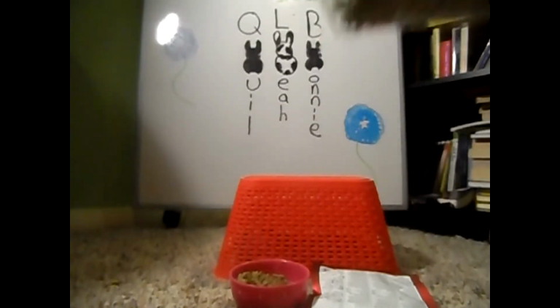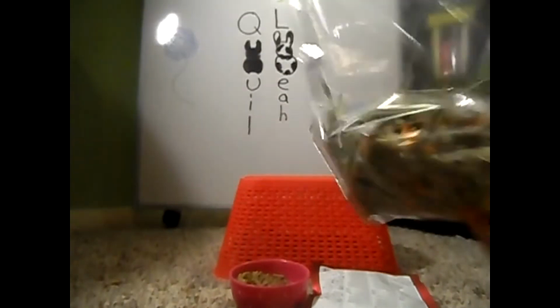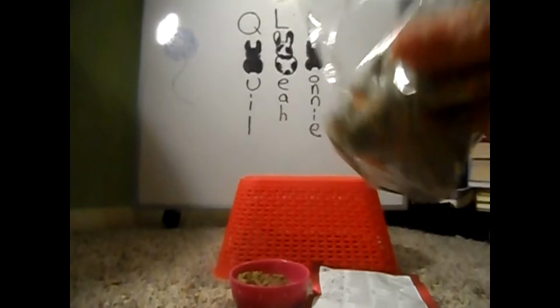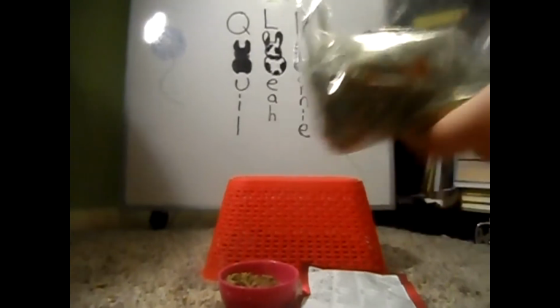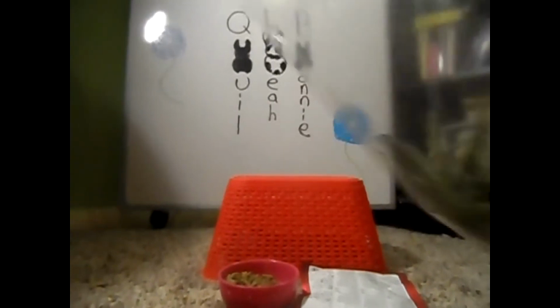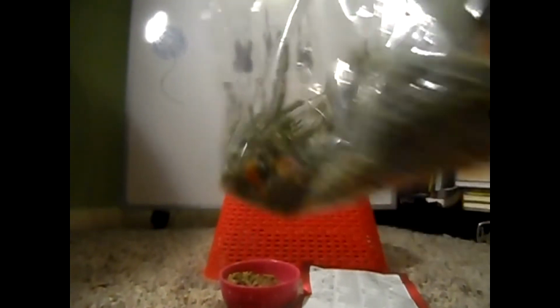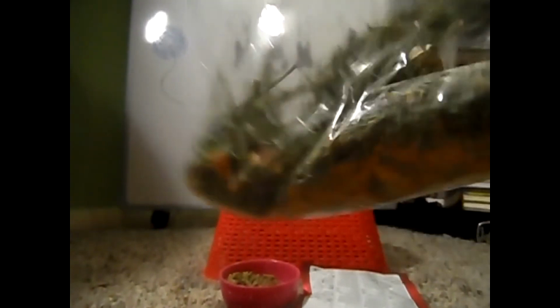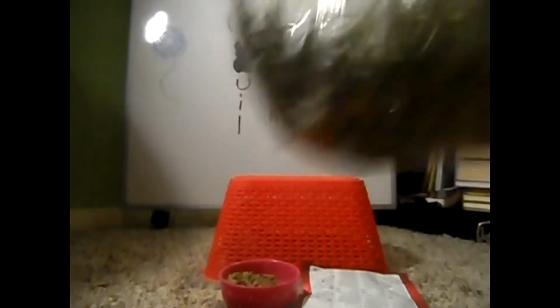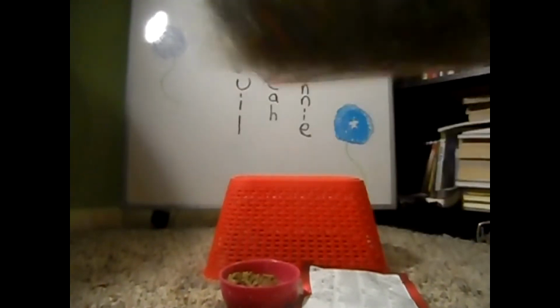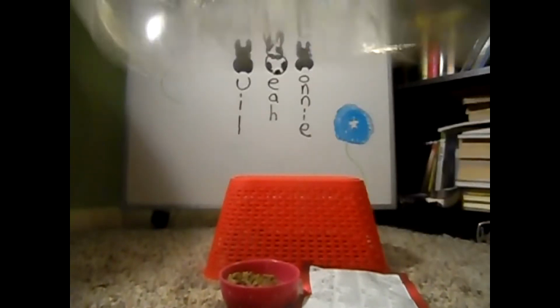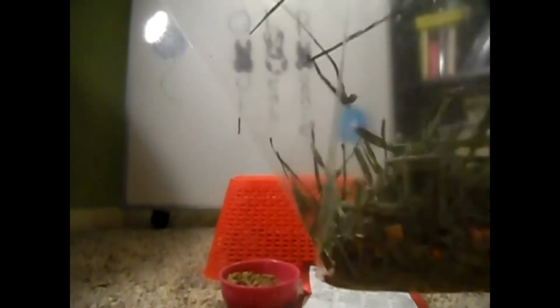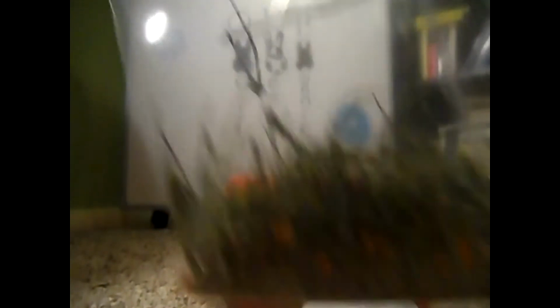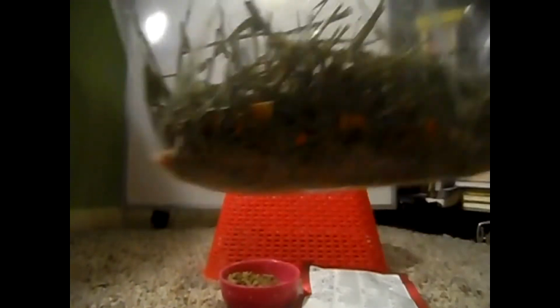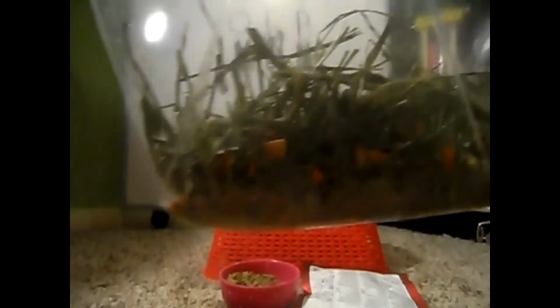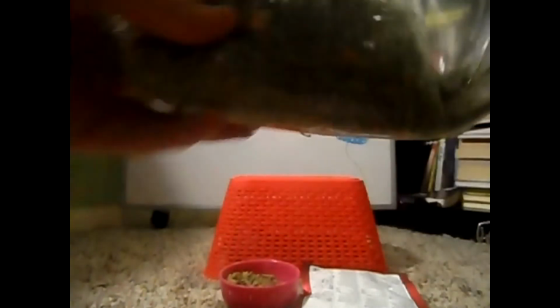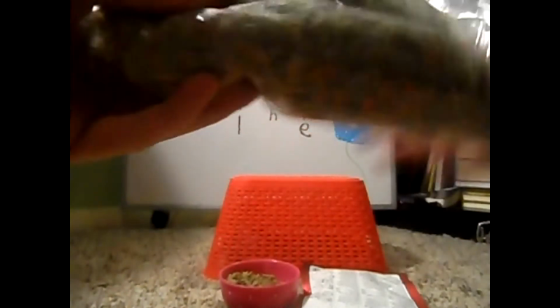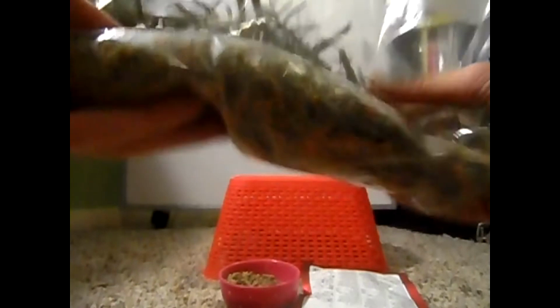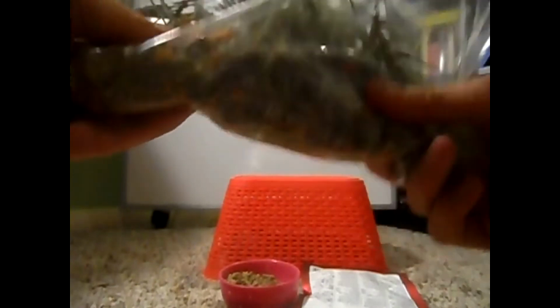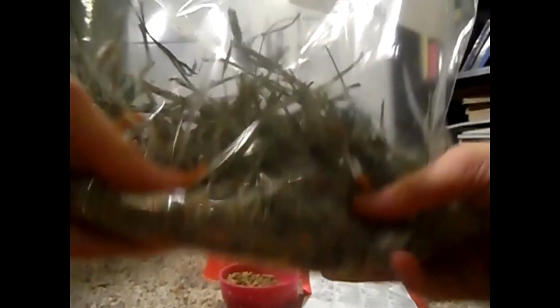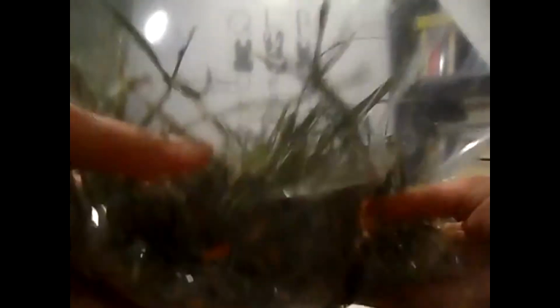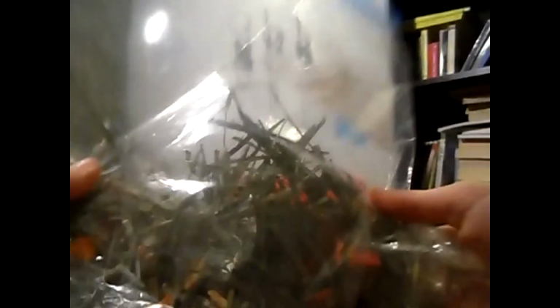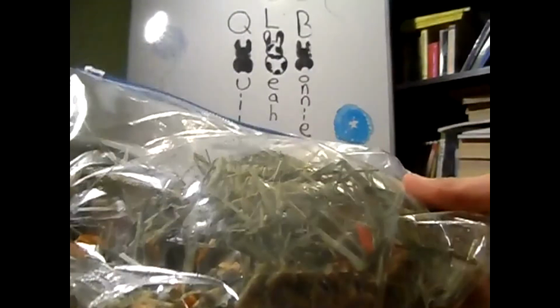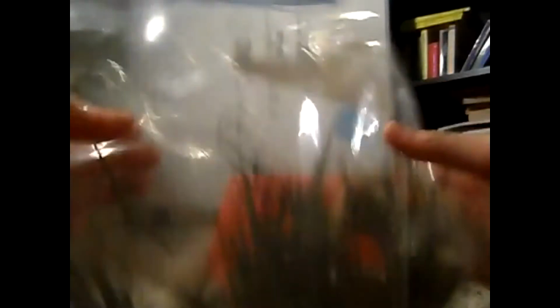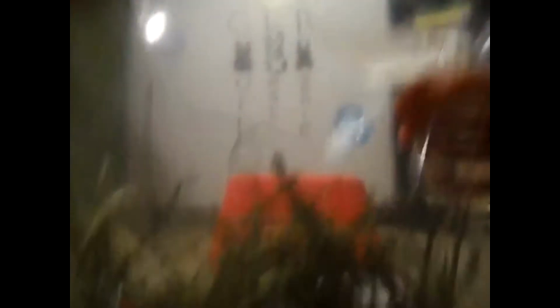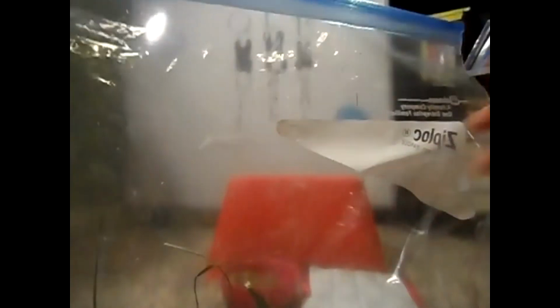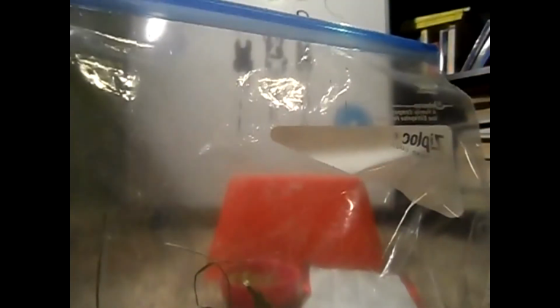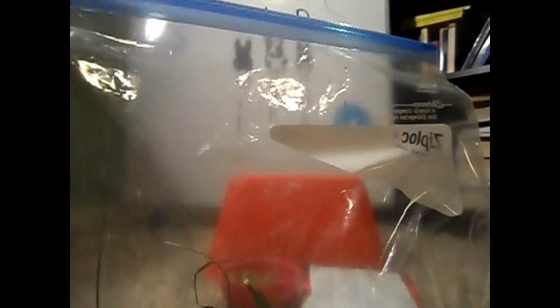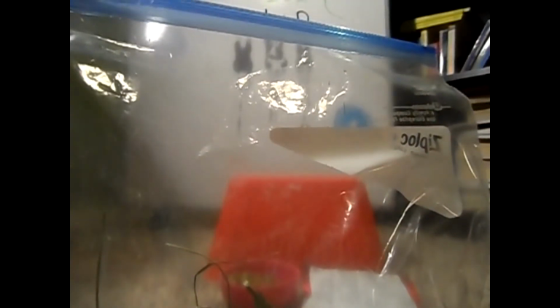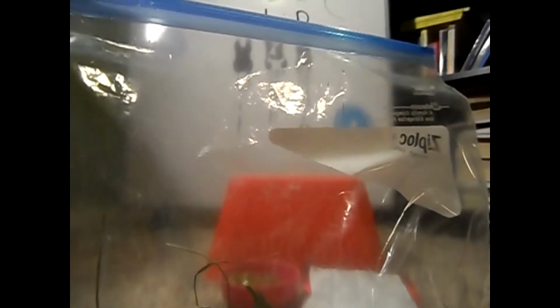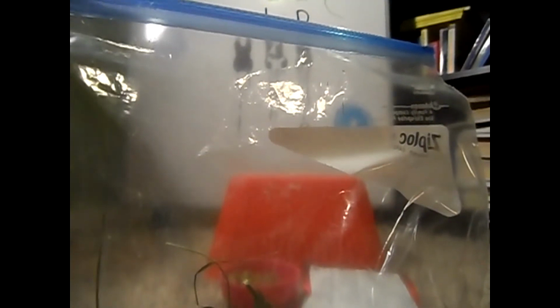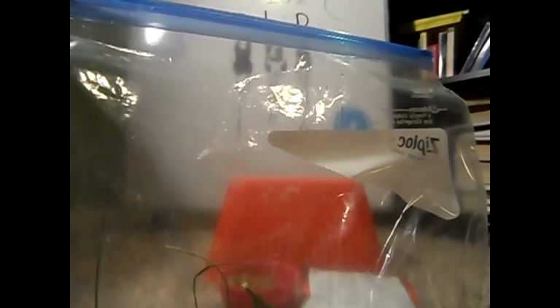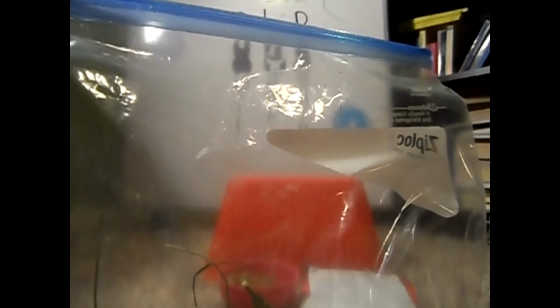And that's your DIY trail mix for rabbits! We're going to go ahead and try it out with them, so let's hop into that.